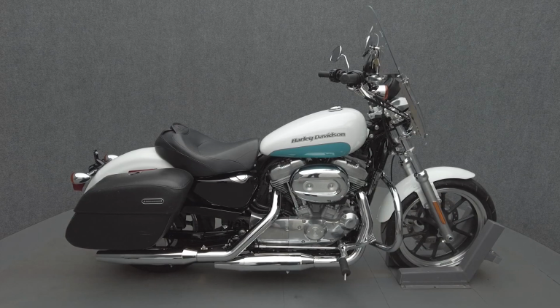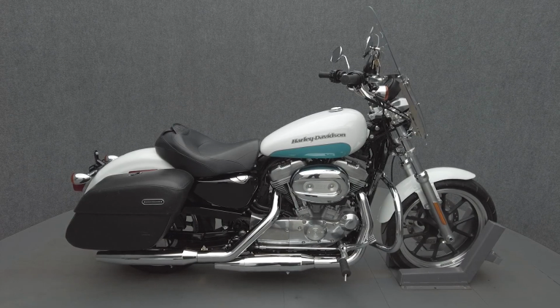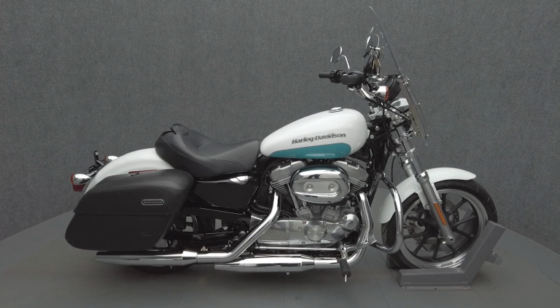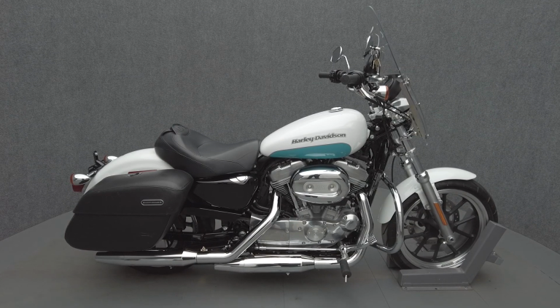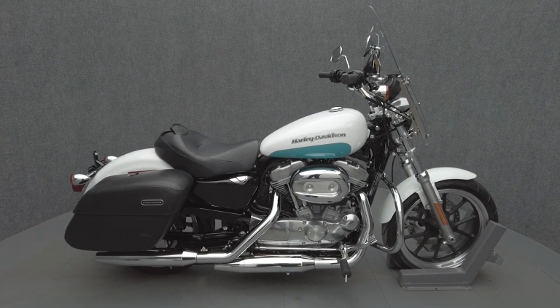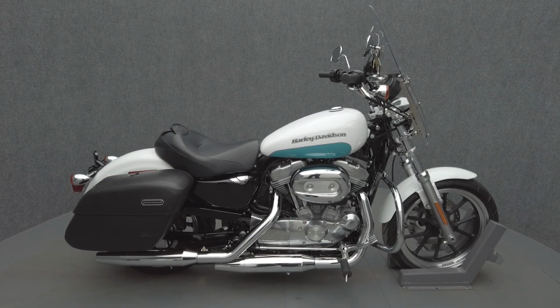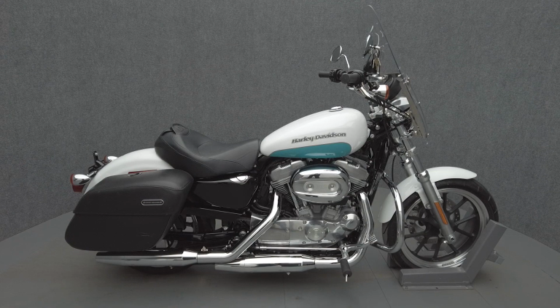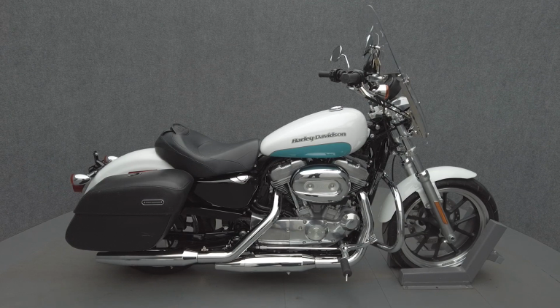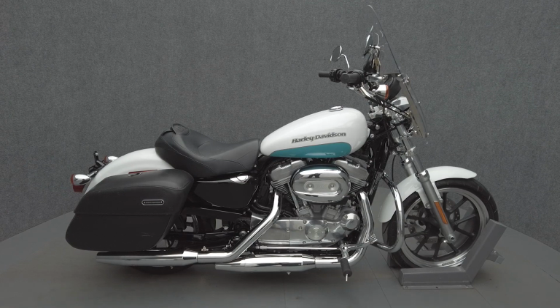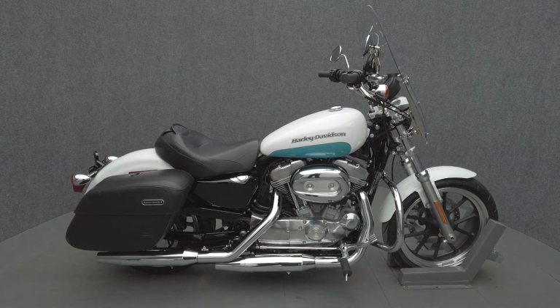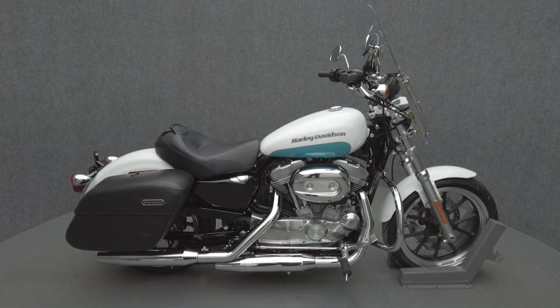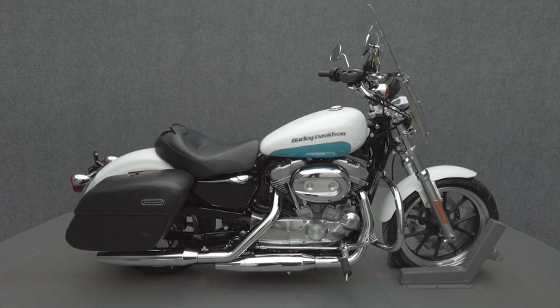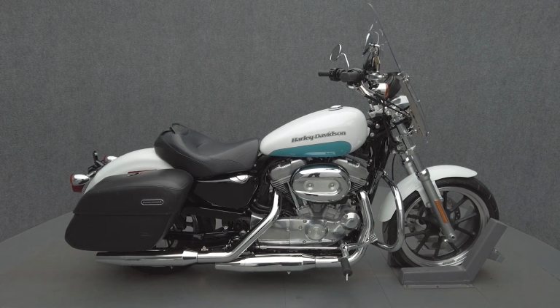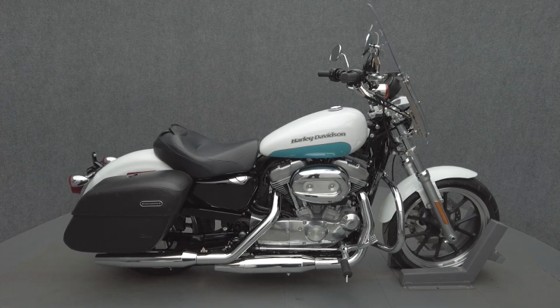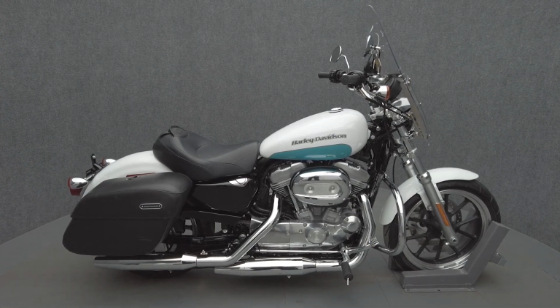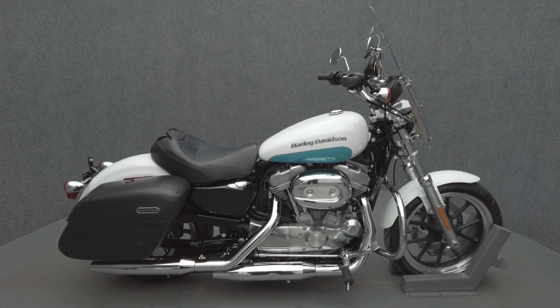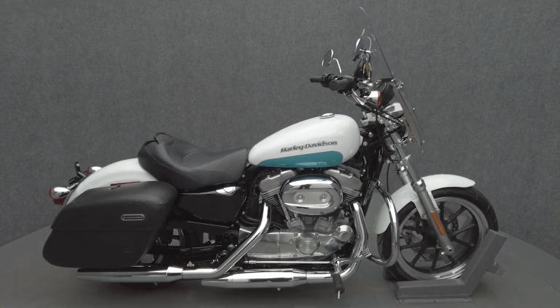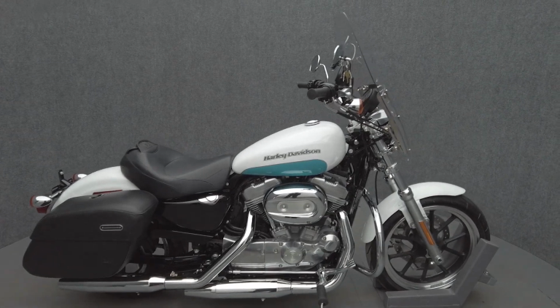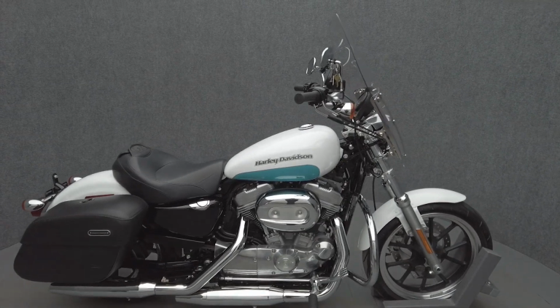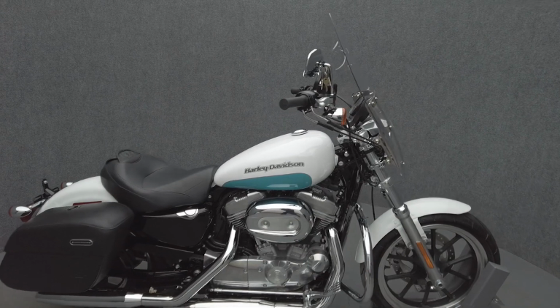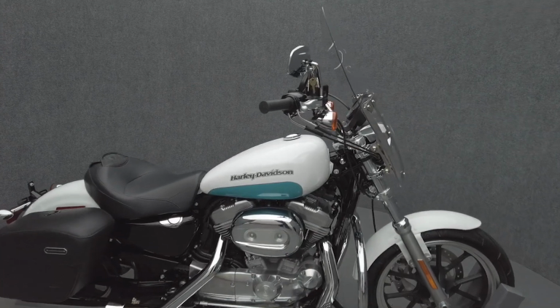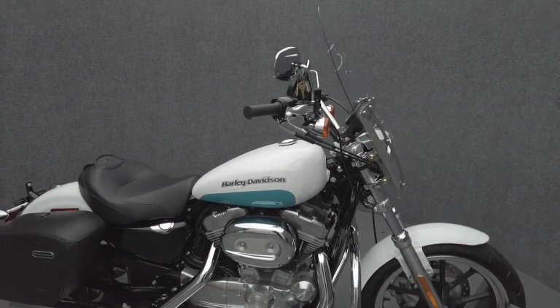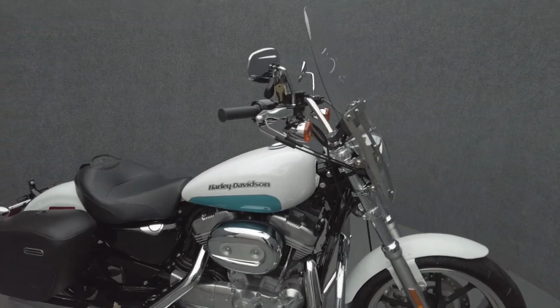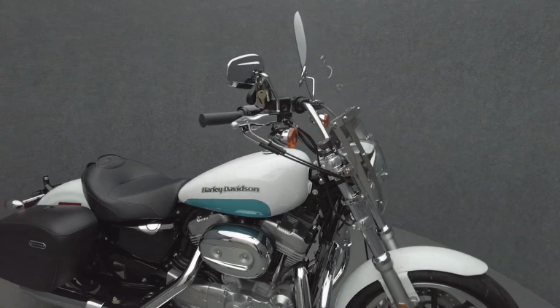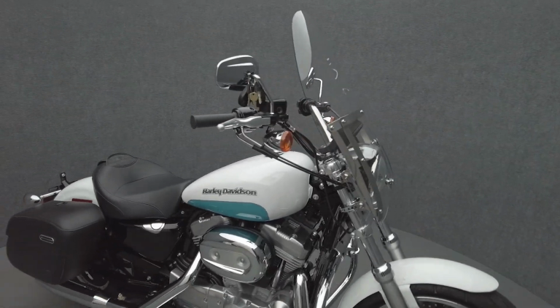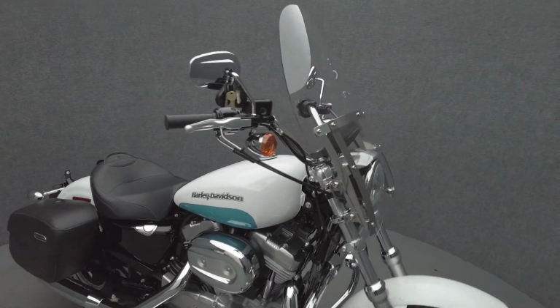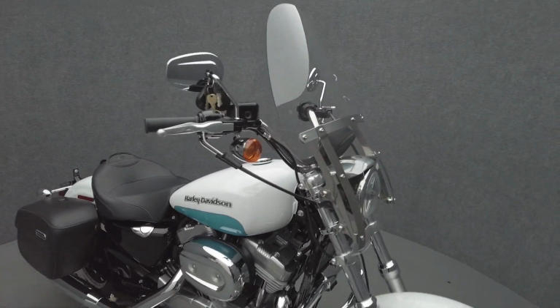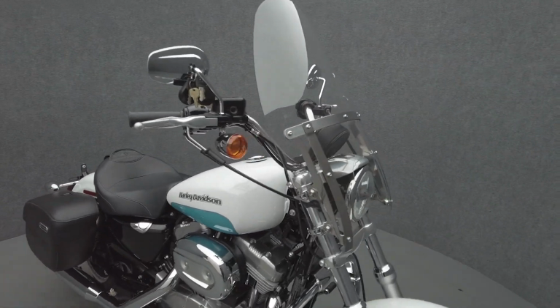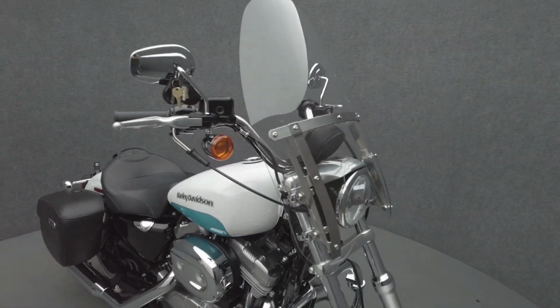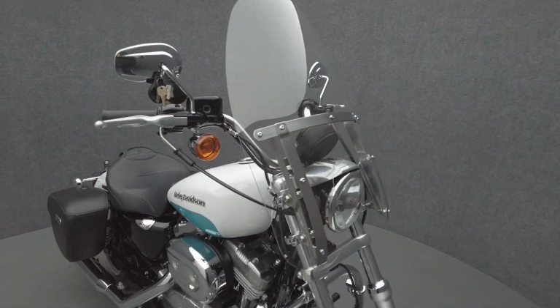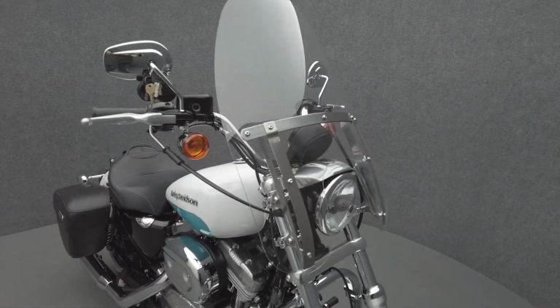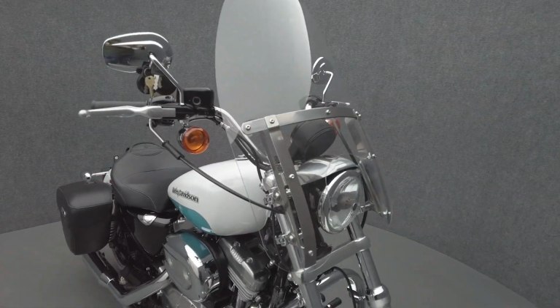Hey everyone, this is Keegan from National Power Sports. This 2017 Harley-Davidson Sportster SuperLow has only 1,973 miles, has passed its New Hampshire State inspection, and runs well.